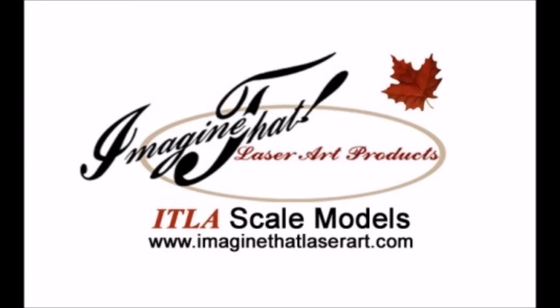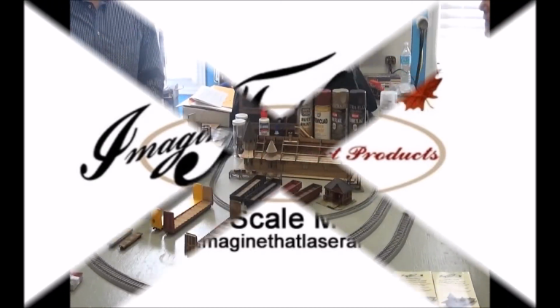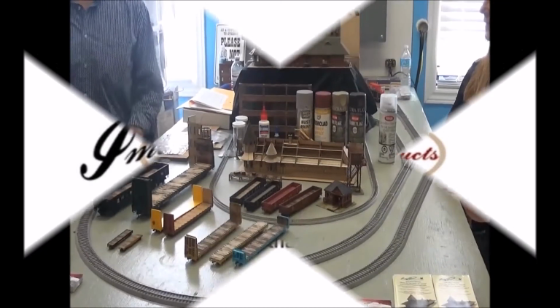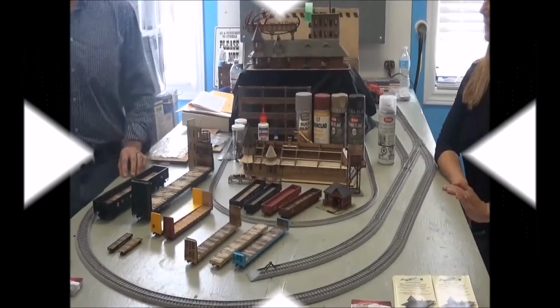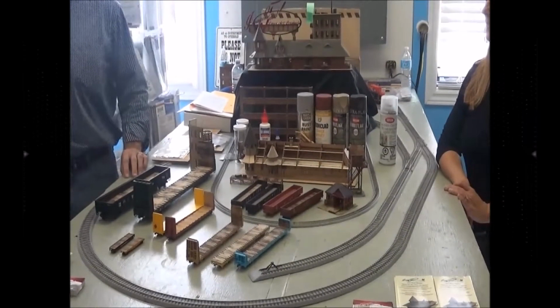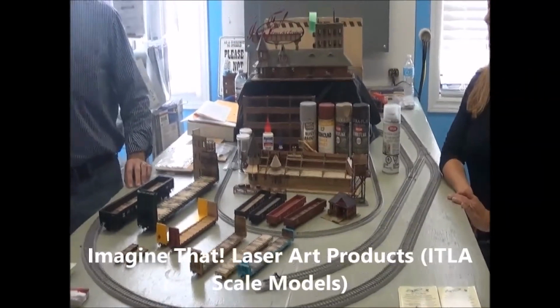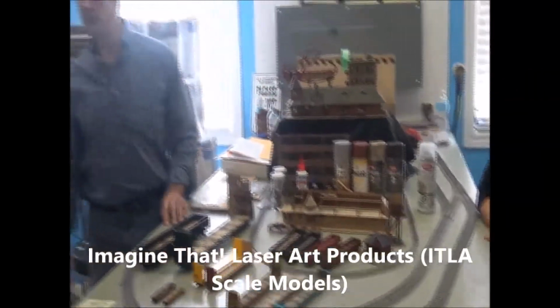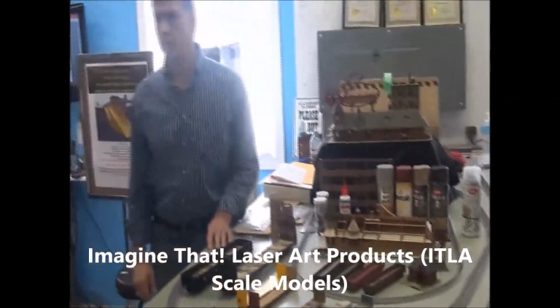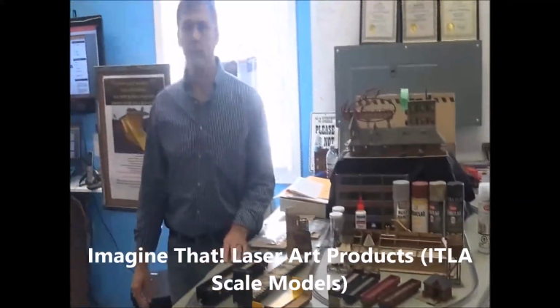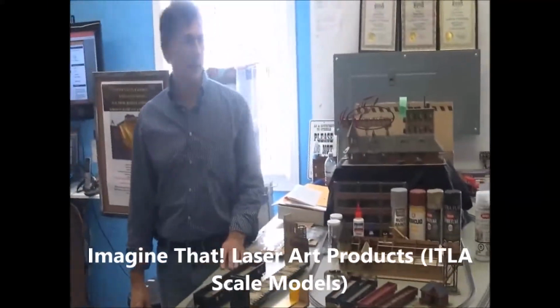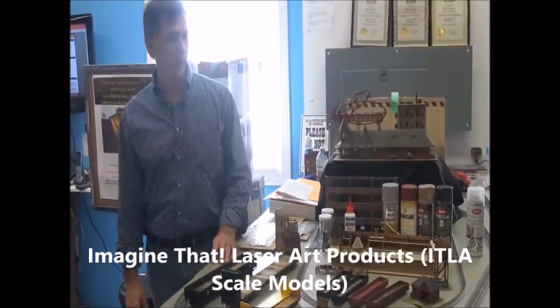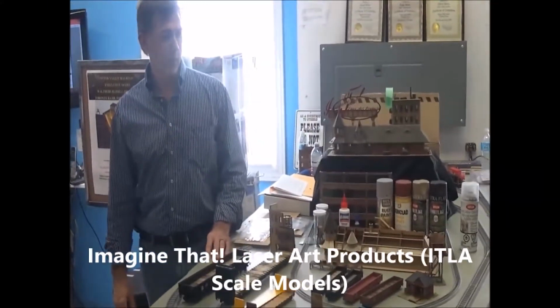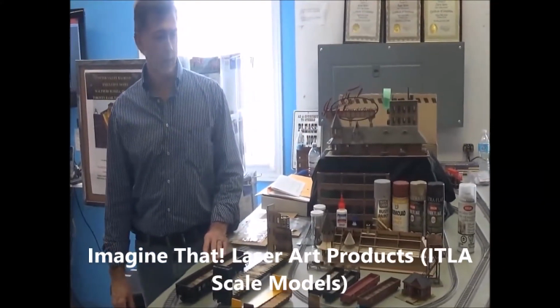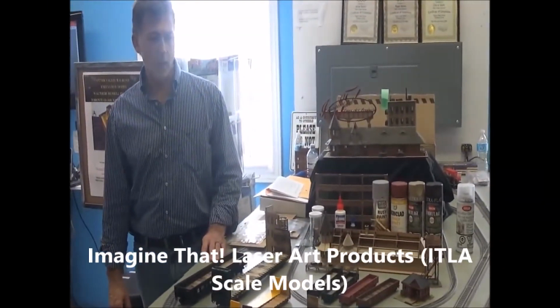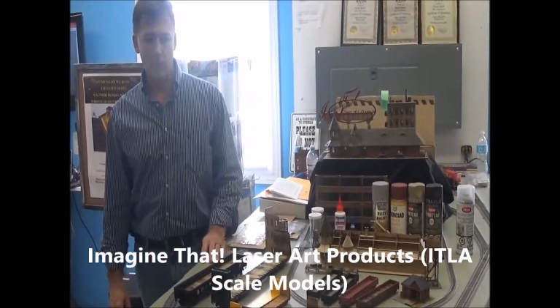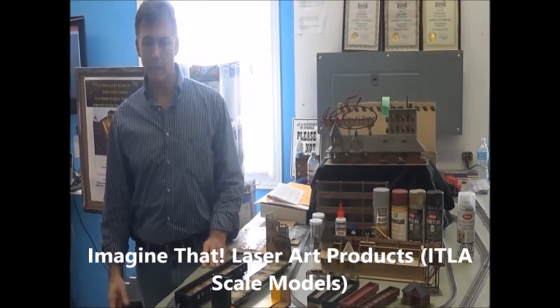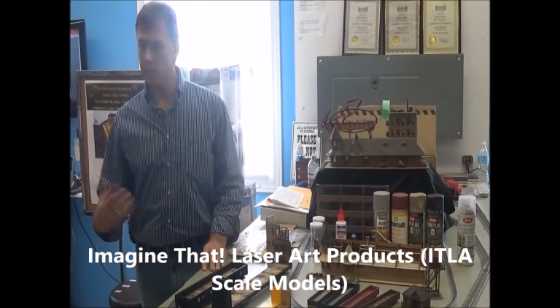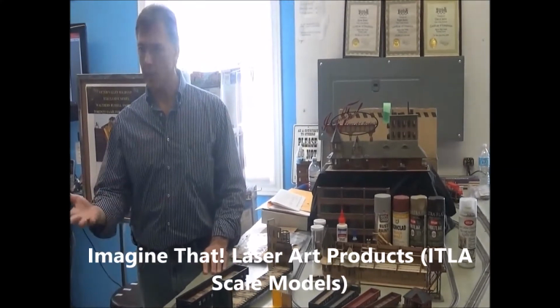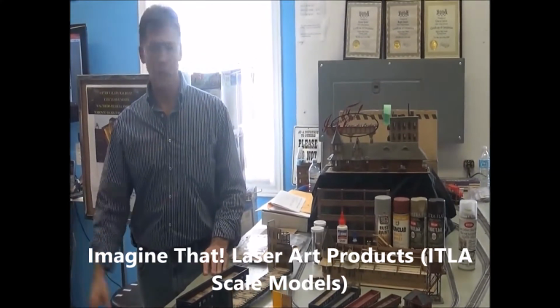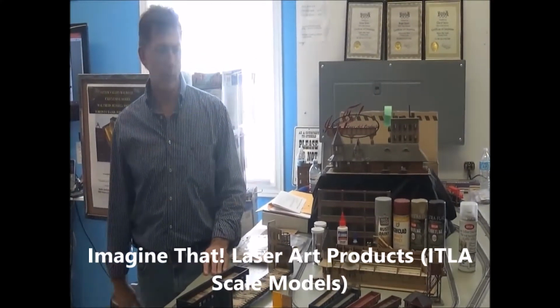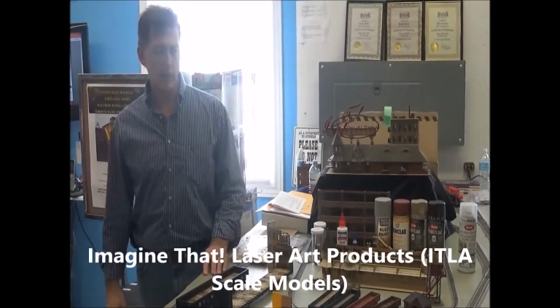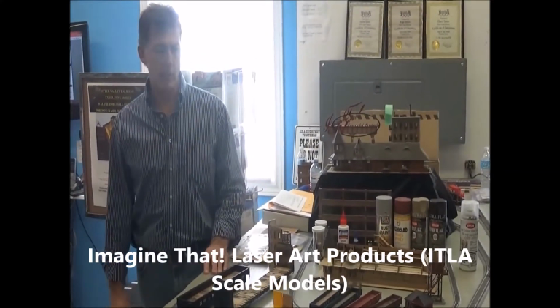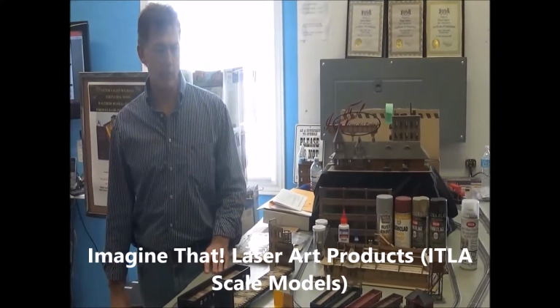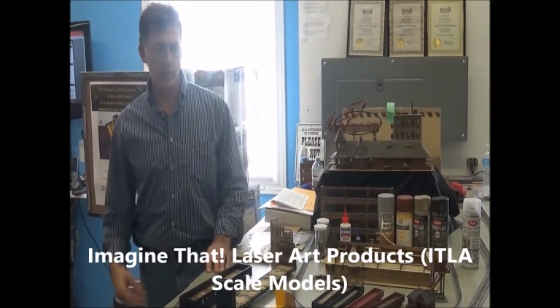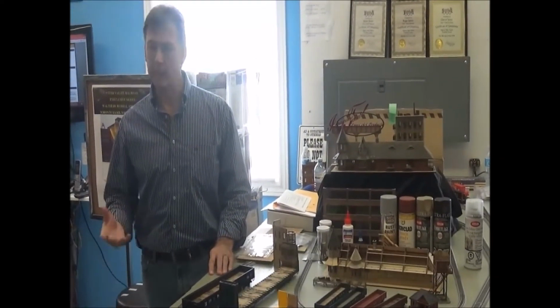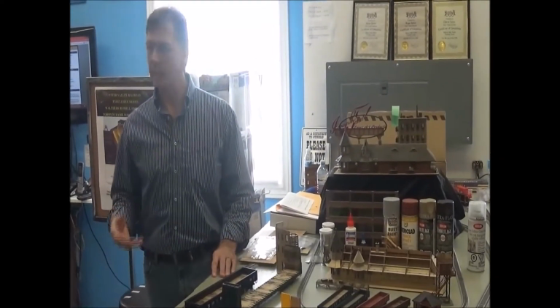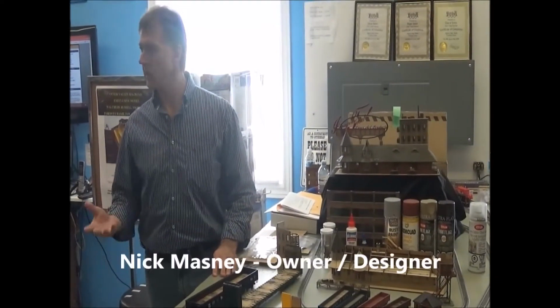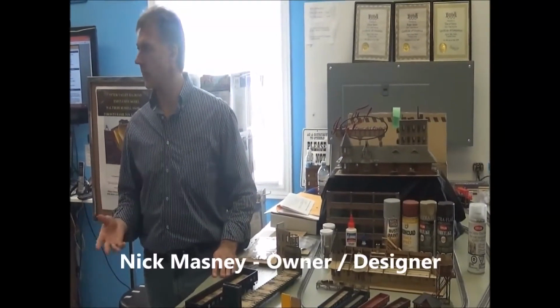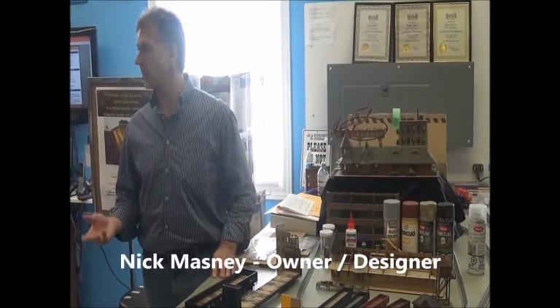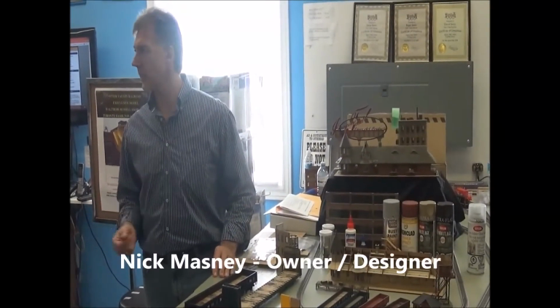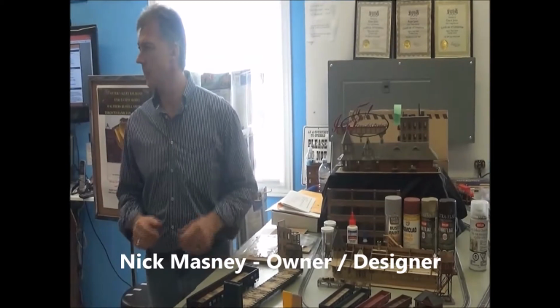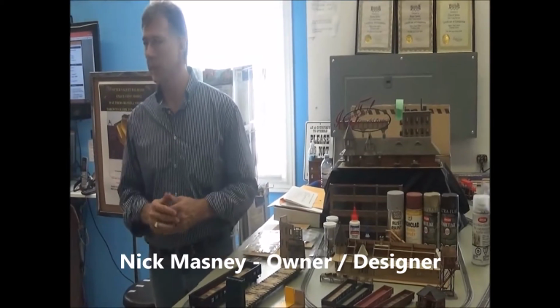I'm also known as ITLA Scale Models out of Dorchester, trying to provide the model railroader with some highly detailed, easy to build, laser cut wood kits.